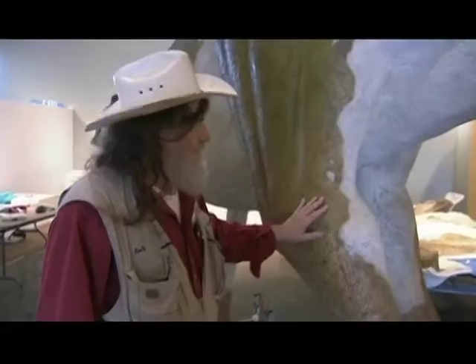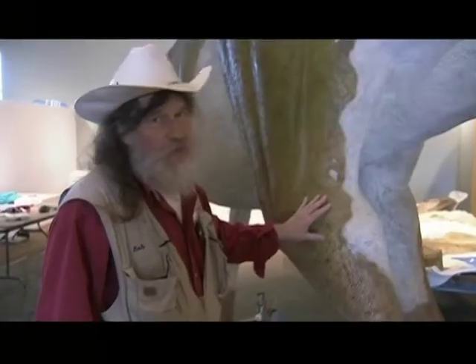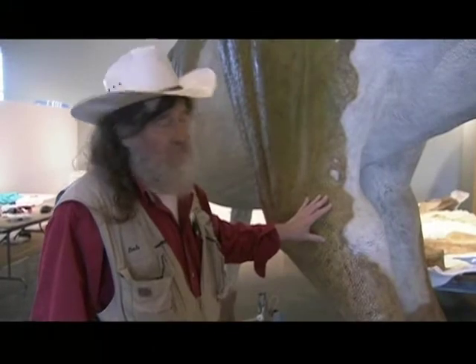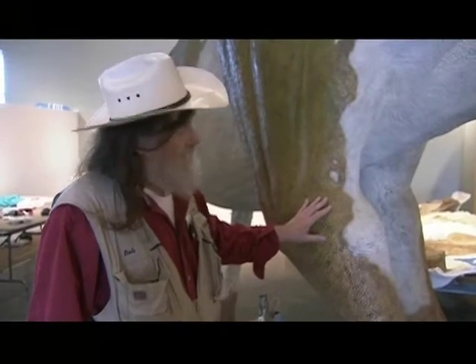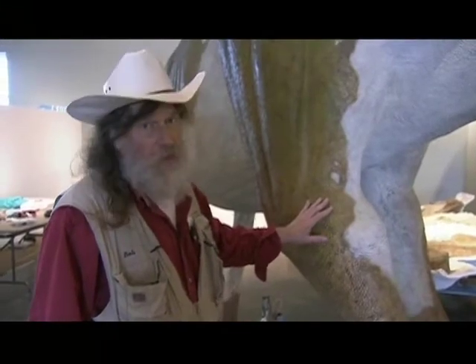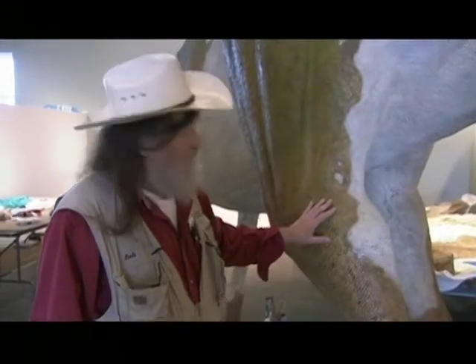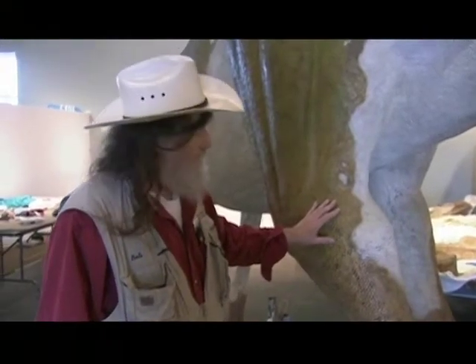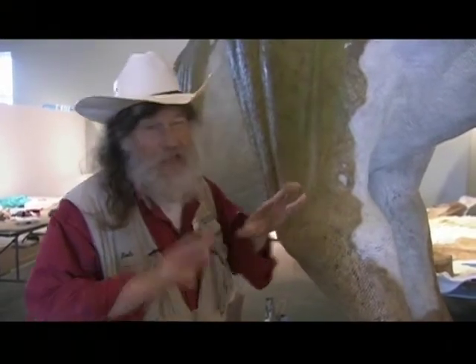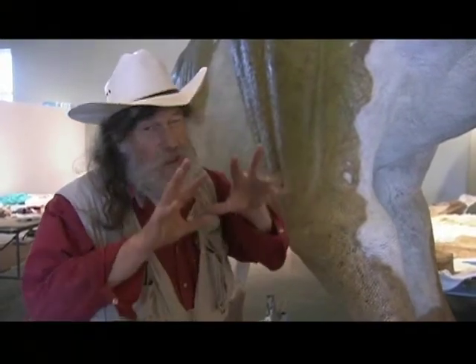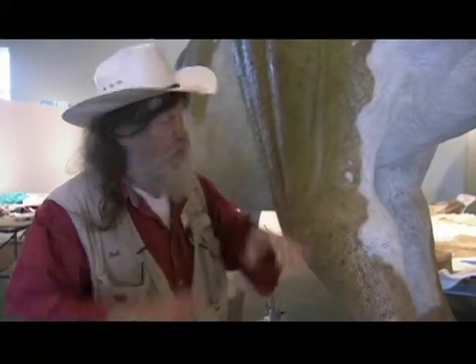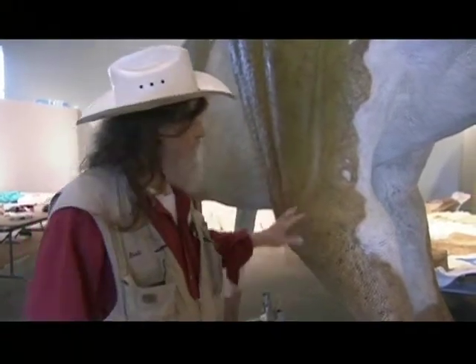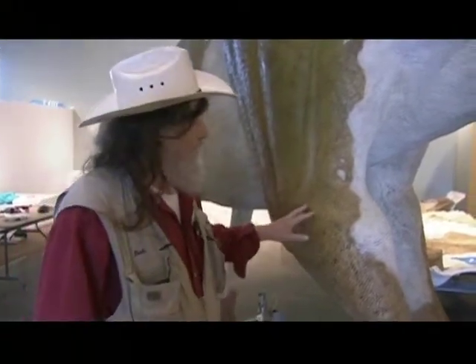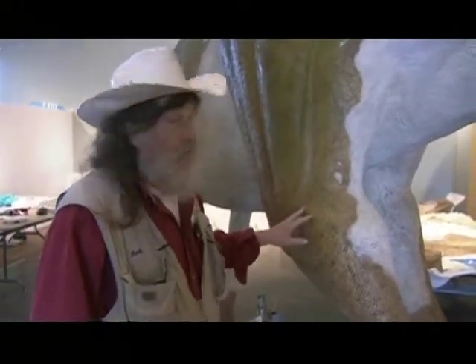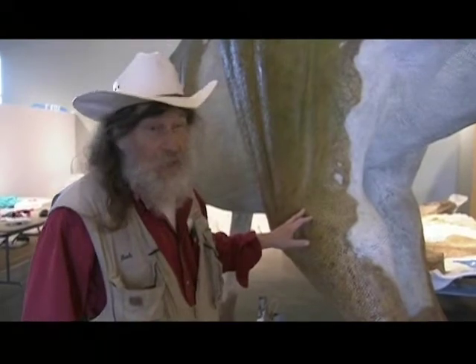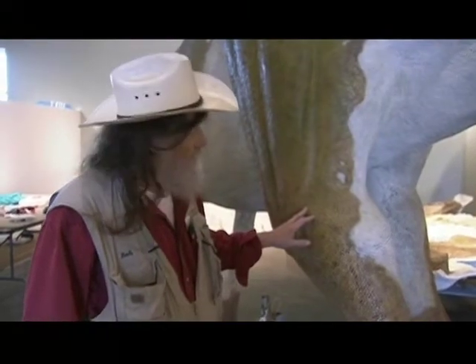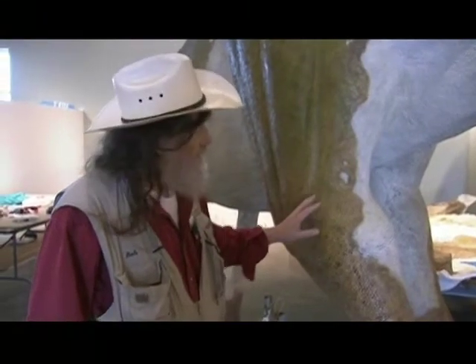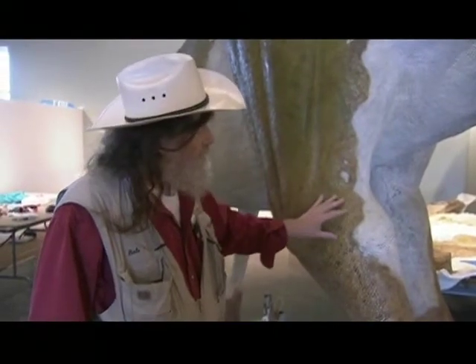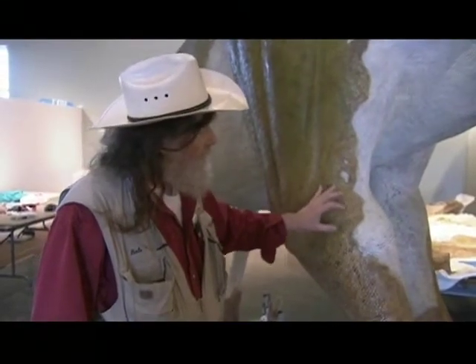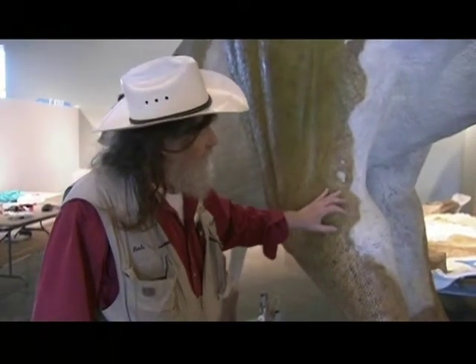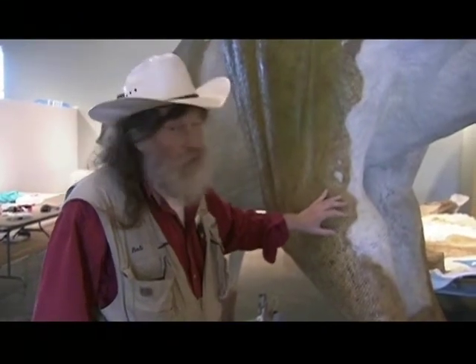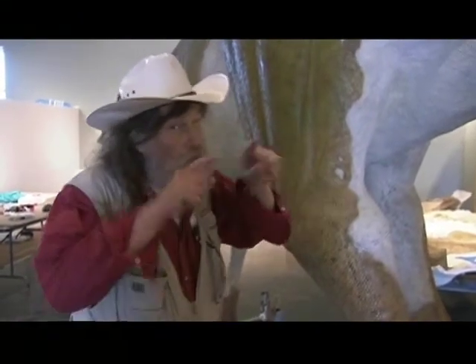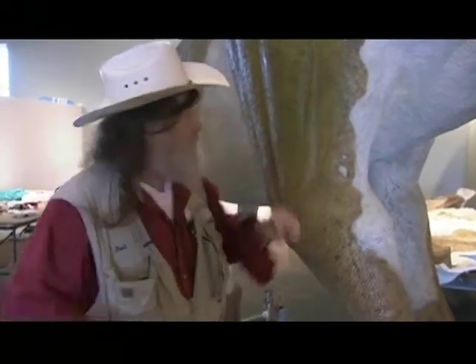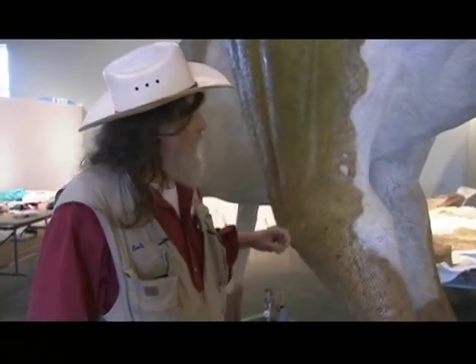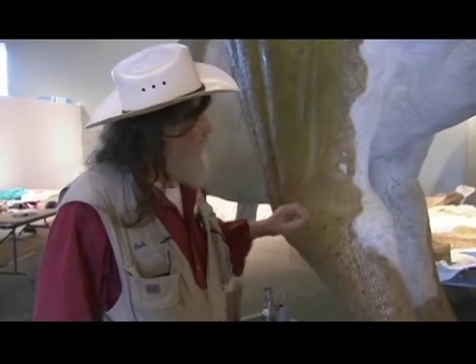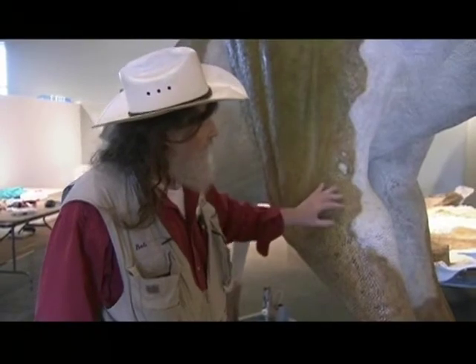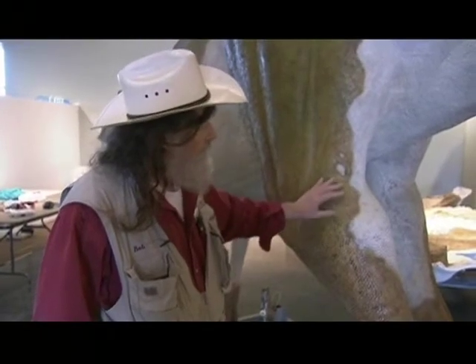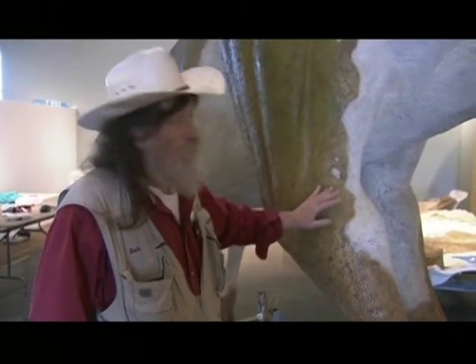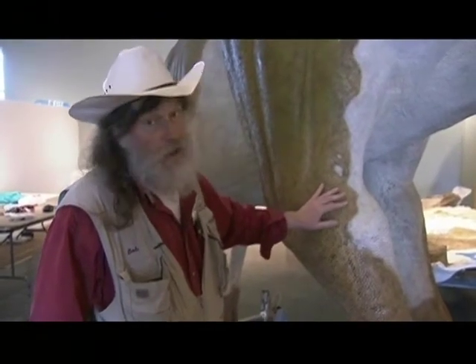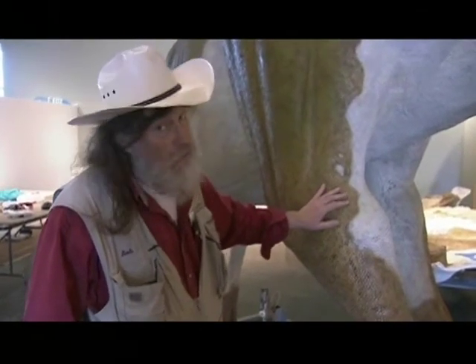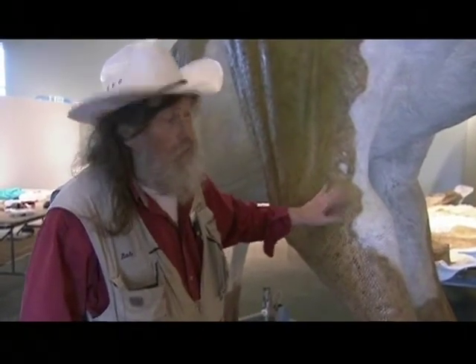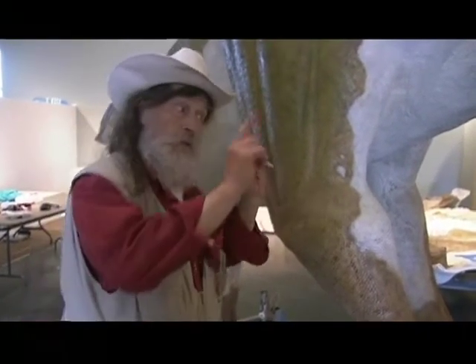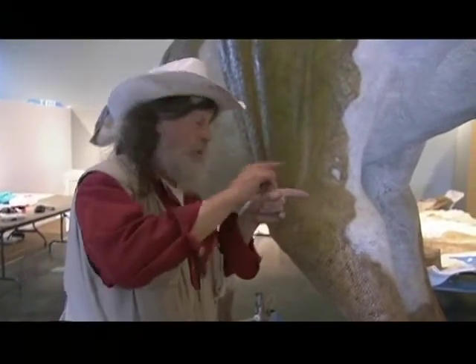The Houston Museum Dinosaur Mummy Show is very tactile — you want to touch stuff, and you can. We'll have some fossilized dinosaur skin; the fossil is so hard you can touch it. And then we'll have peels, replicas of Leonardo and other mummies that you'll be able to touch.